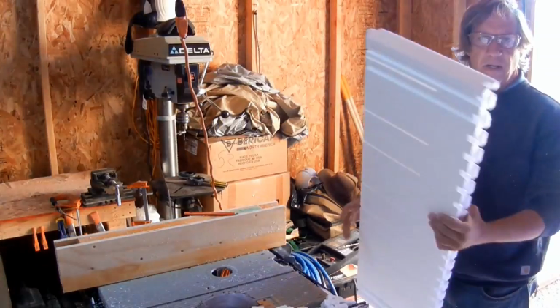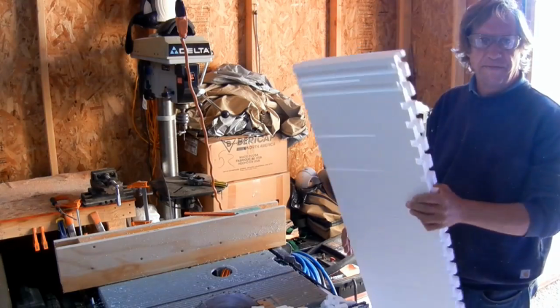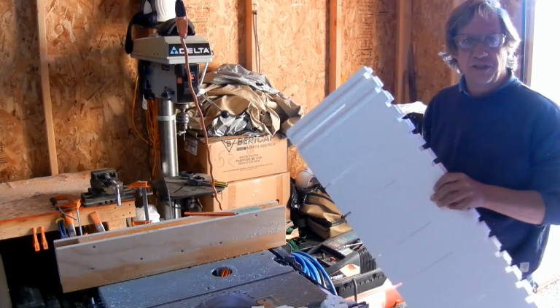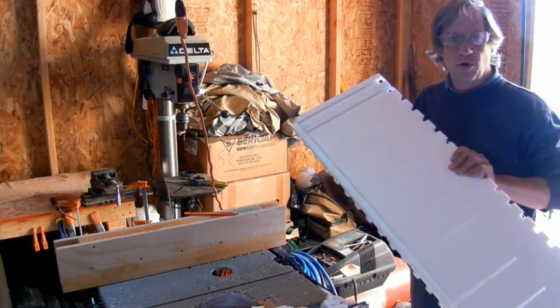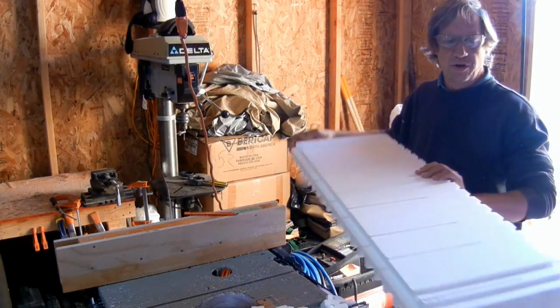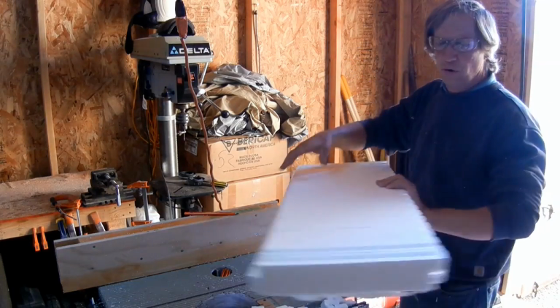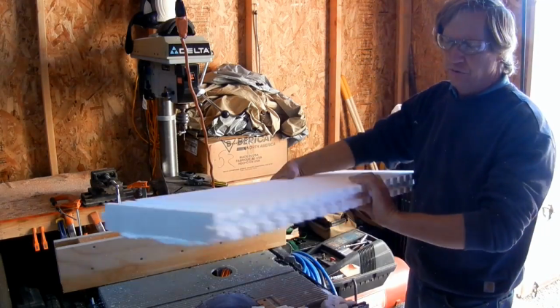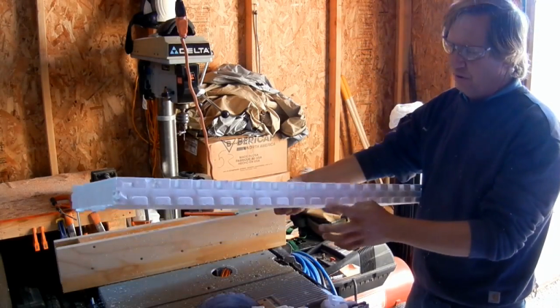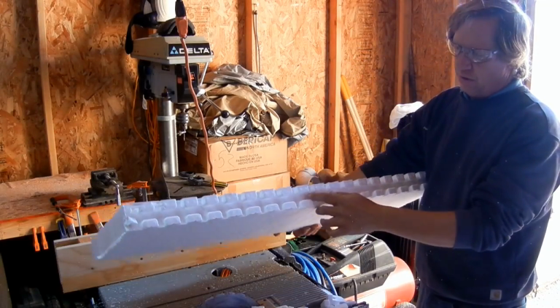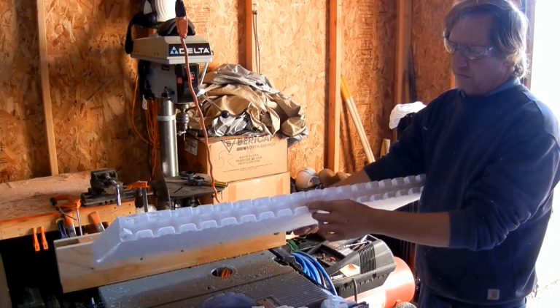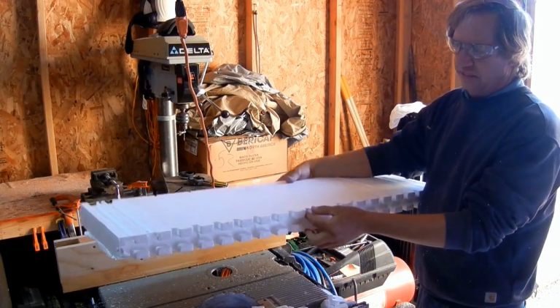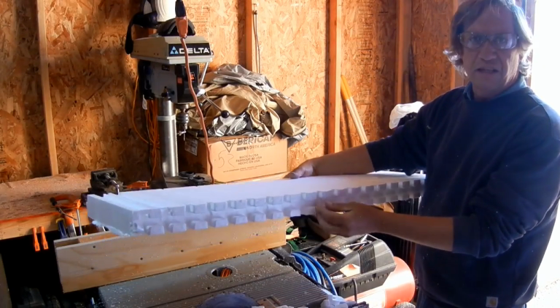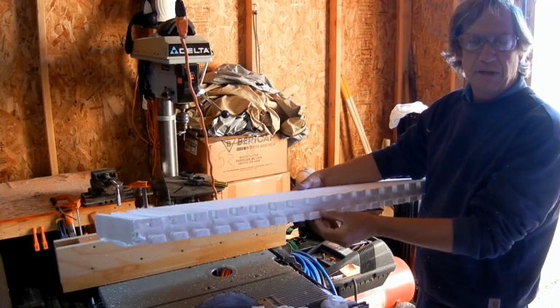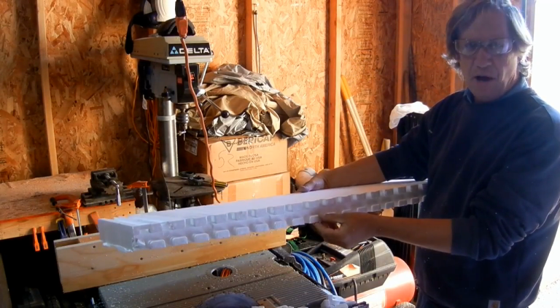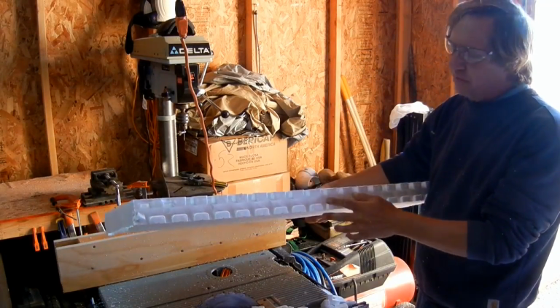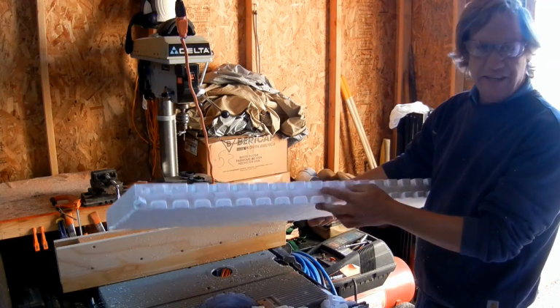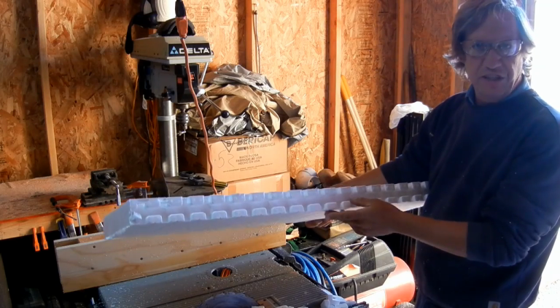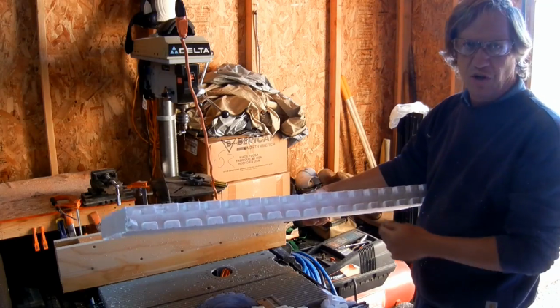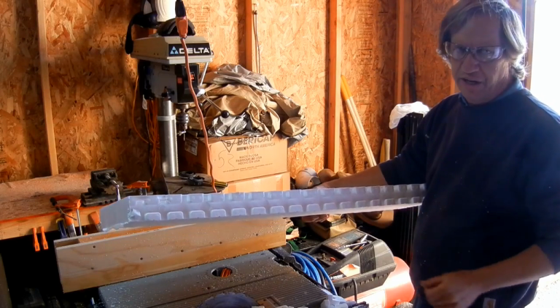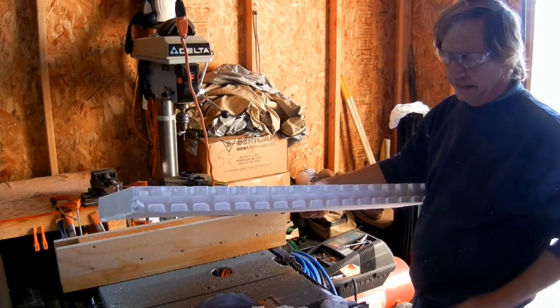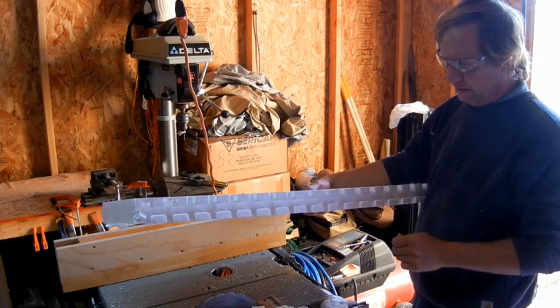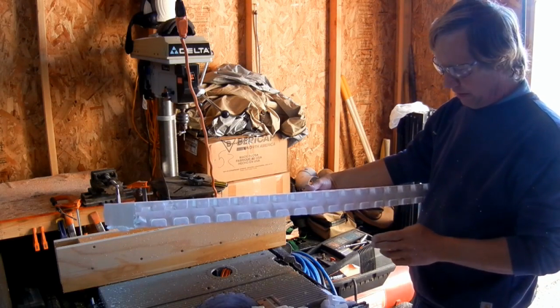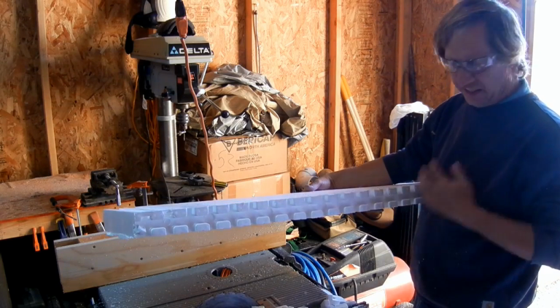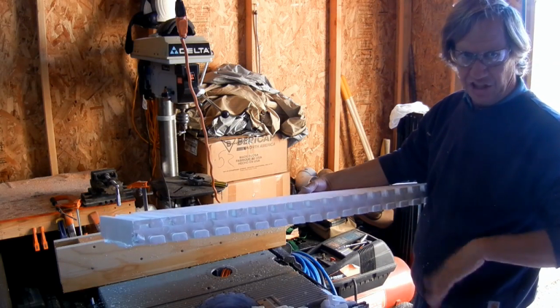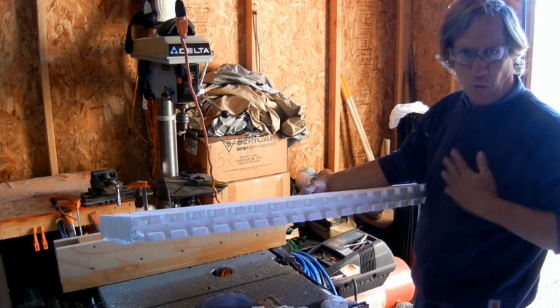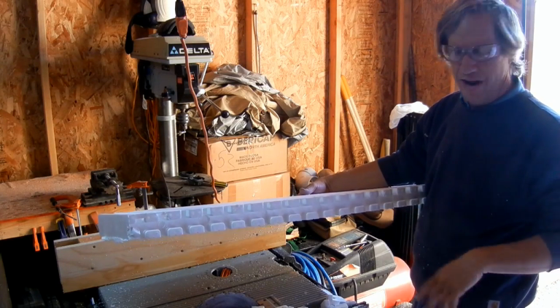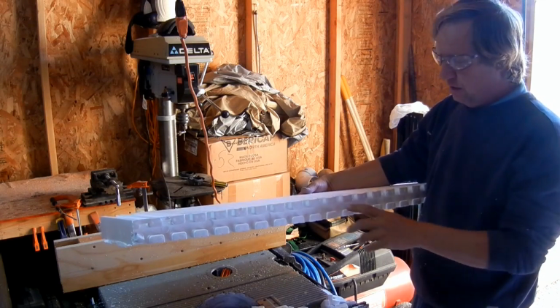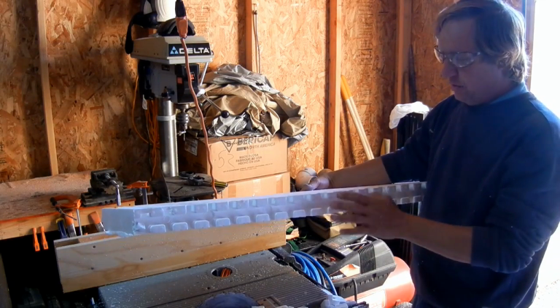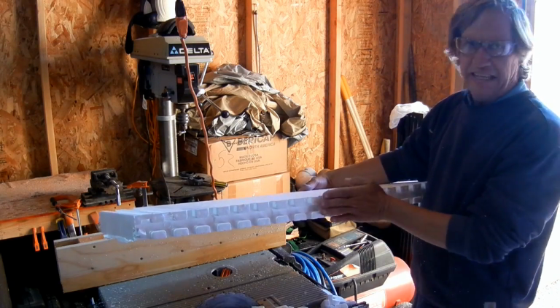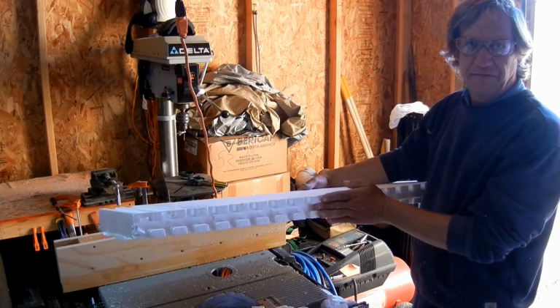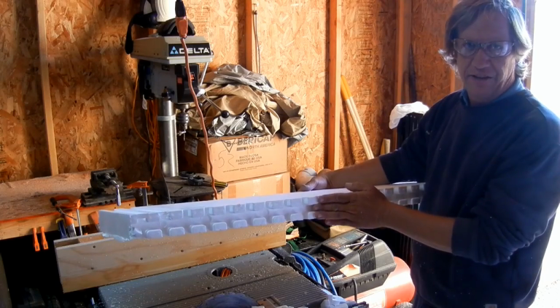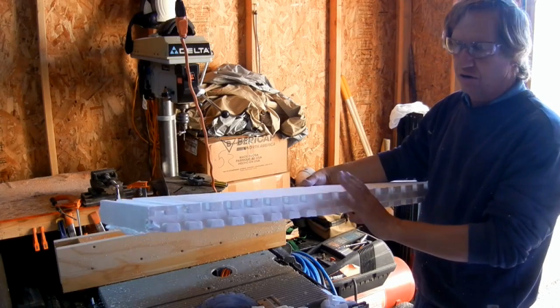First step, we're going to remove these little nubs on the bottom because they just result in incomplete insulation all the way around, and you want that to sit flat on the concrete.